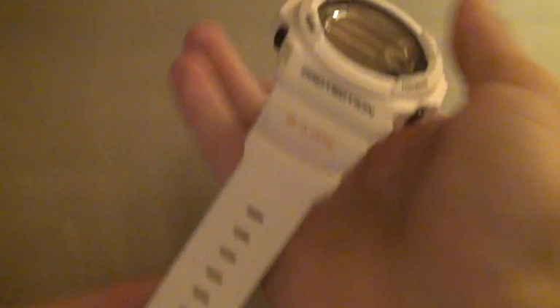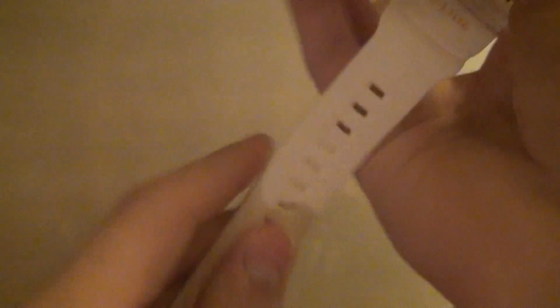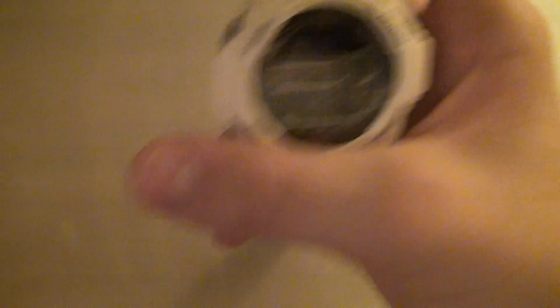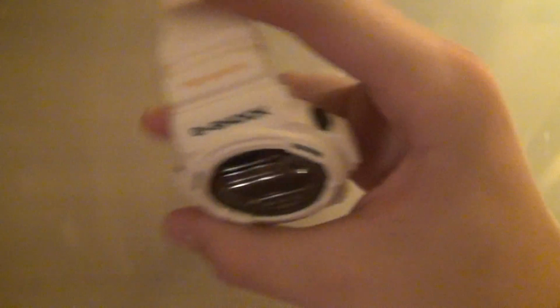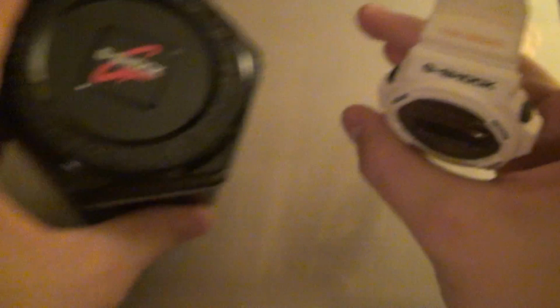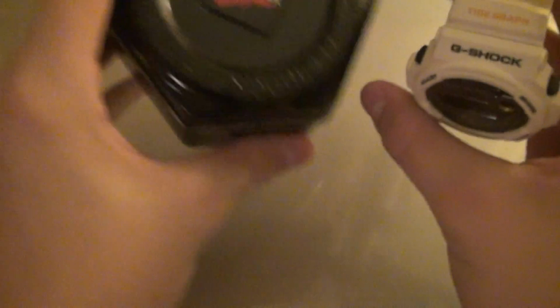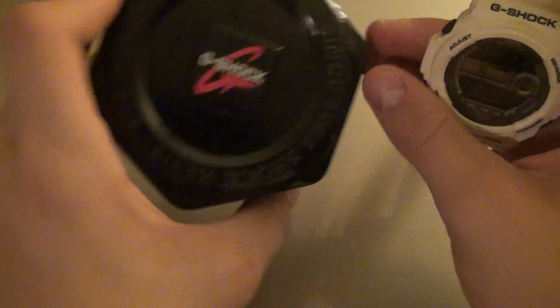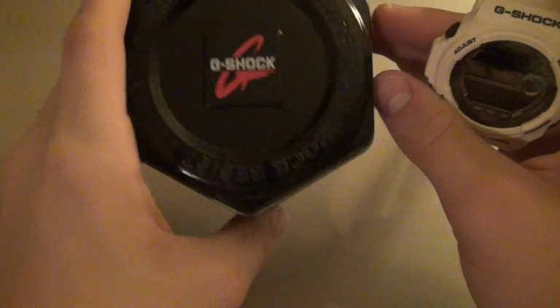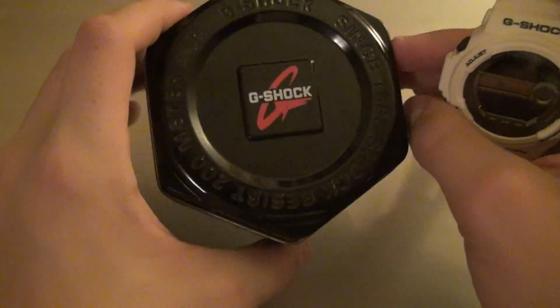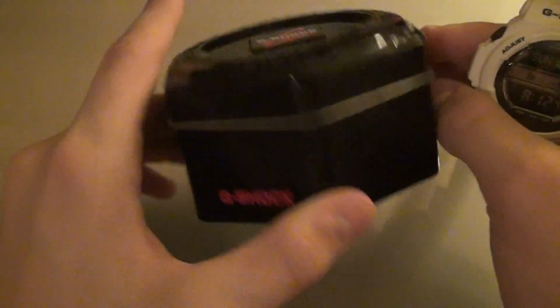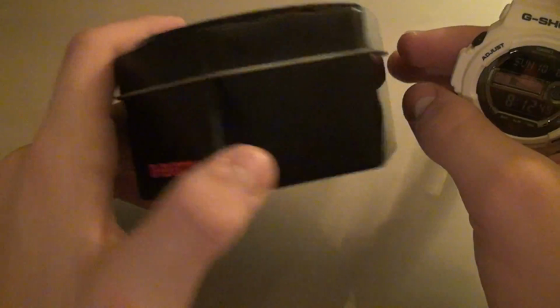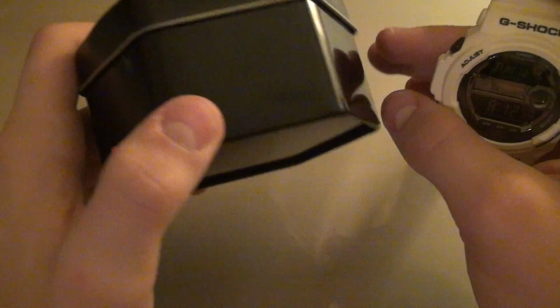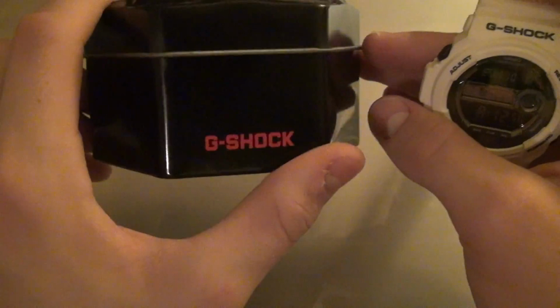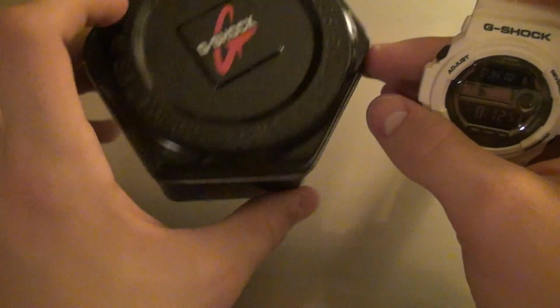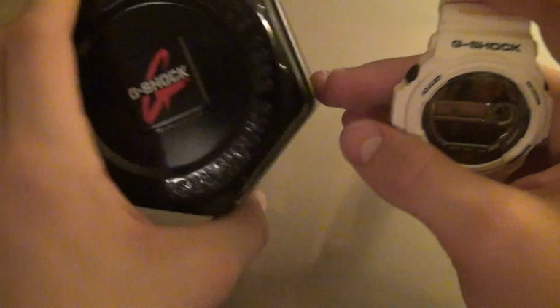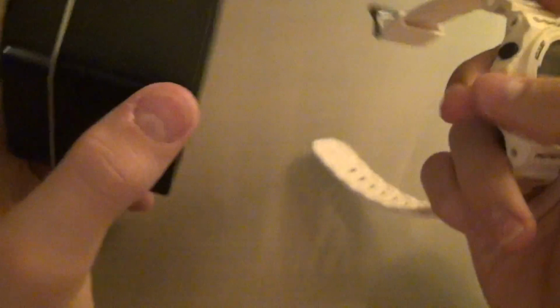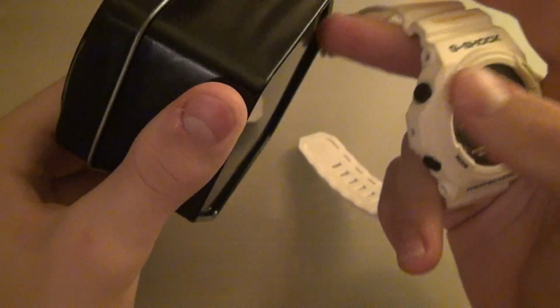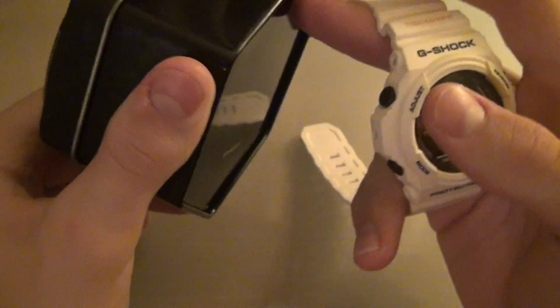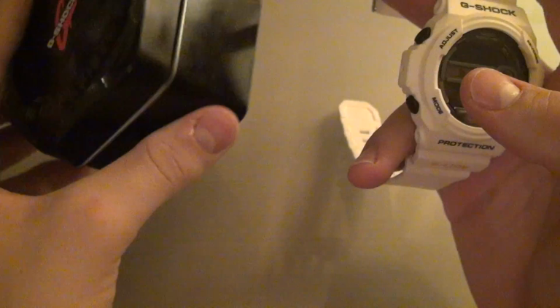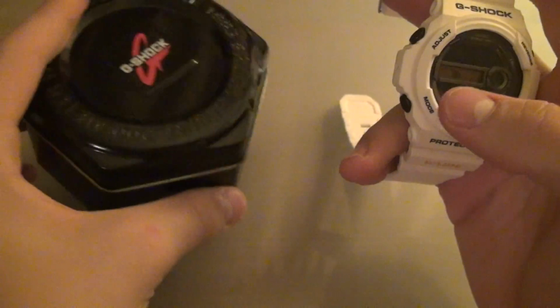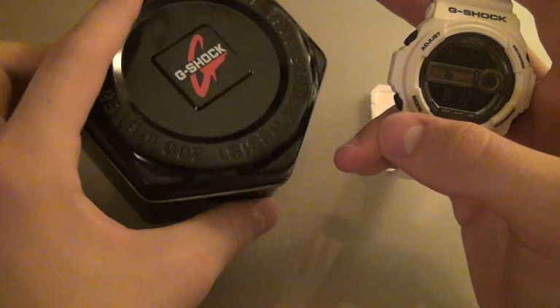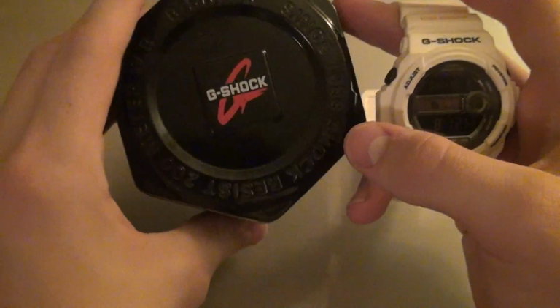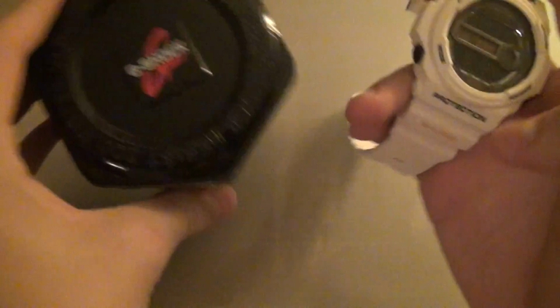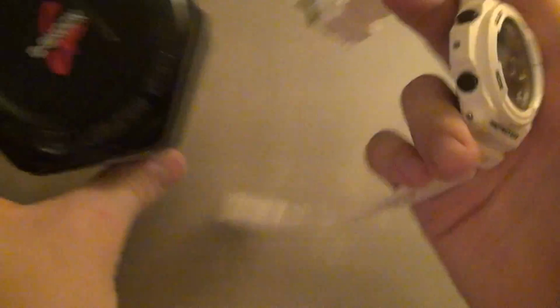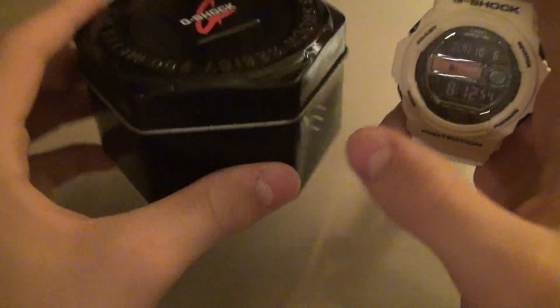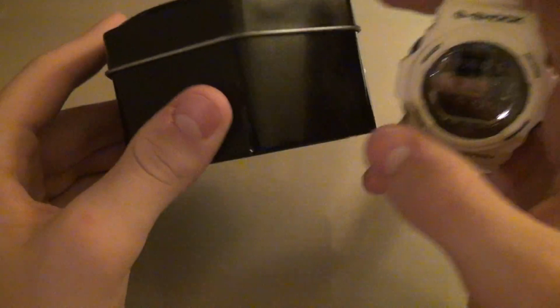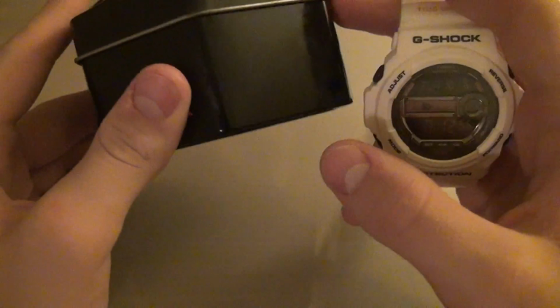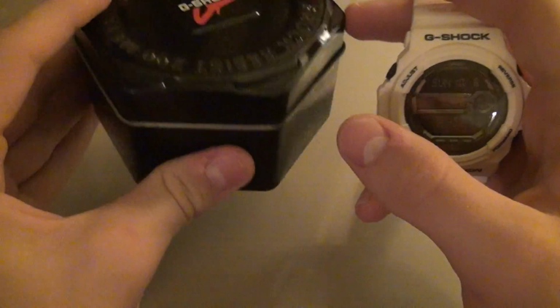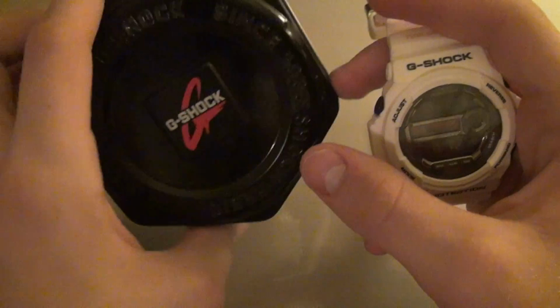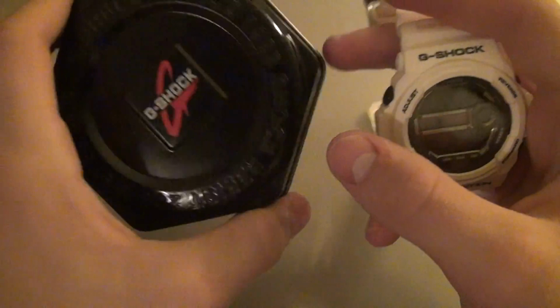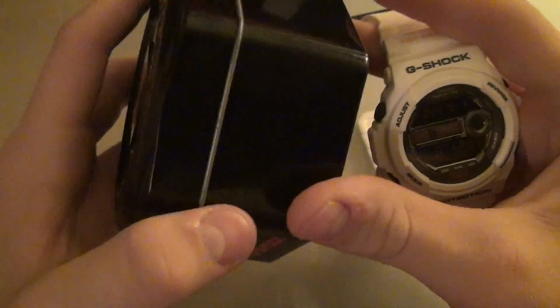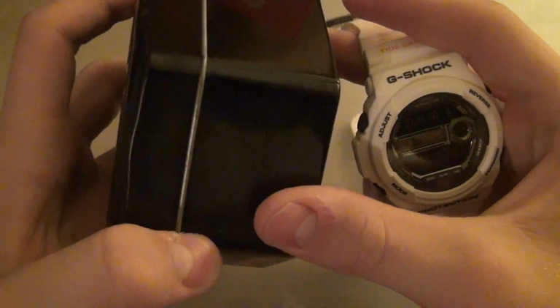What it would come in would be just your standard G-Shock case — this isn't the exact one I got it with, actually I didn't get it with one — but this is what it would come with, just your standard hexagon or octagon or whatever shape it is.